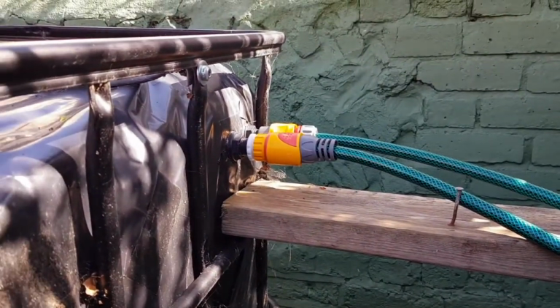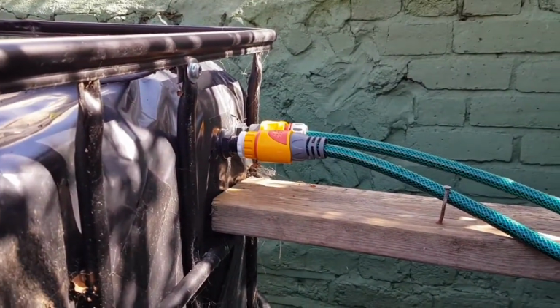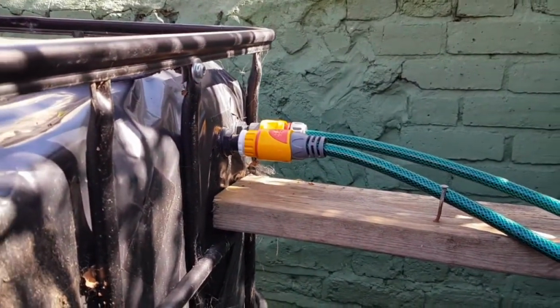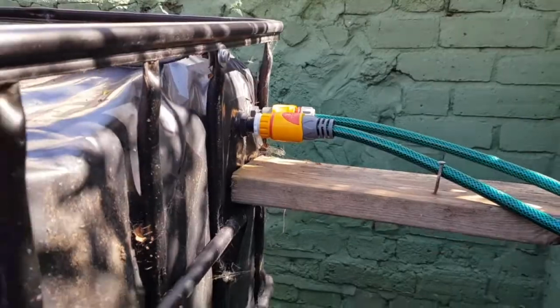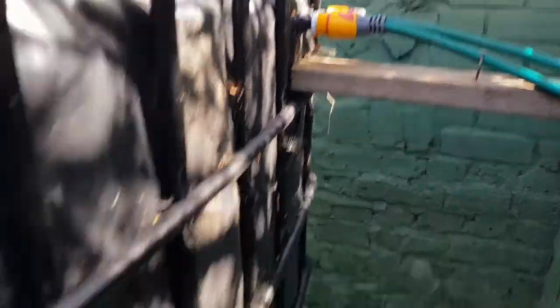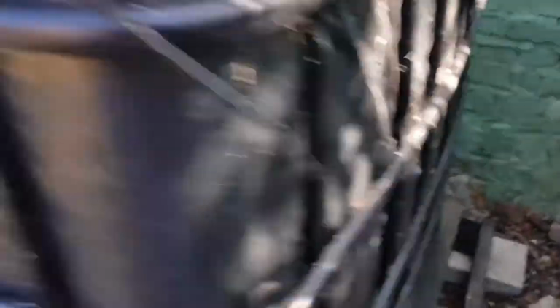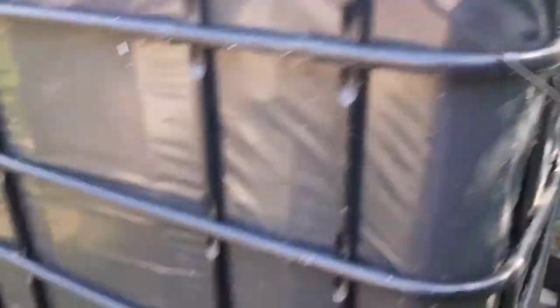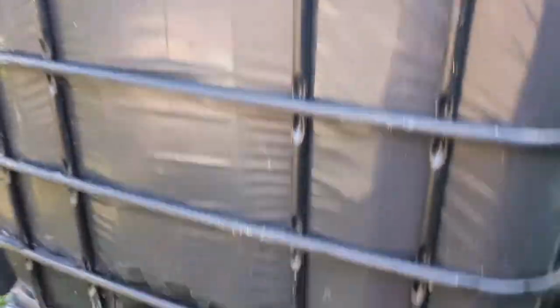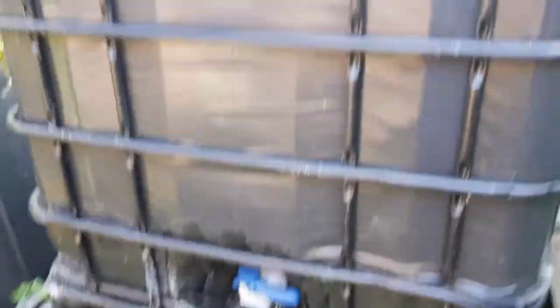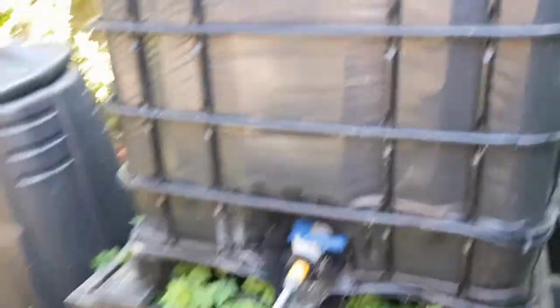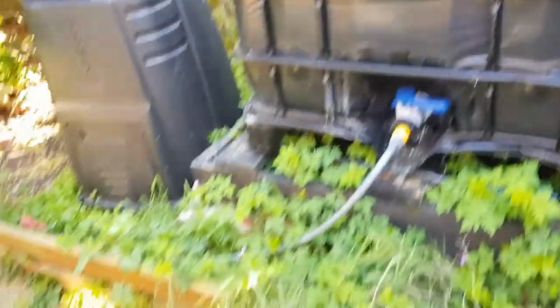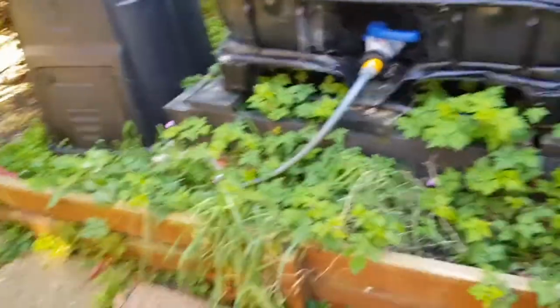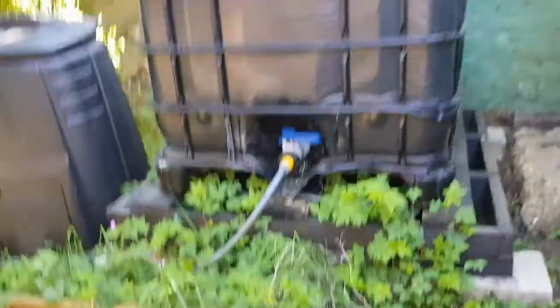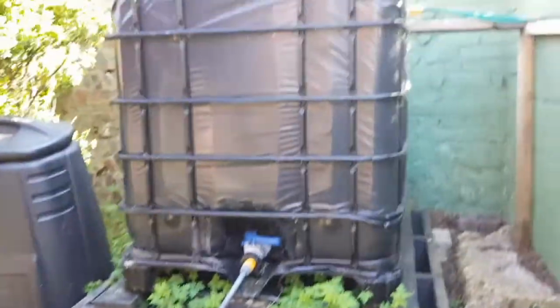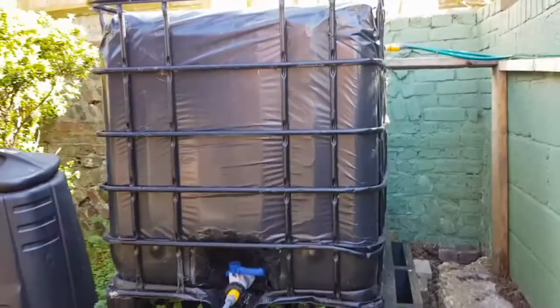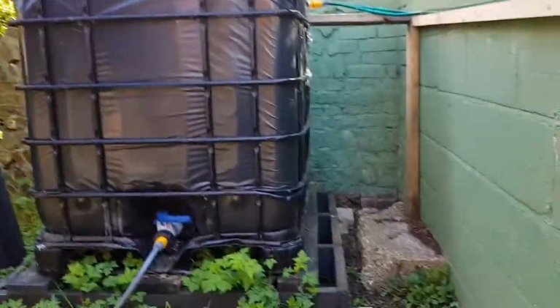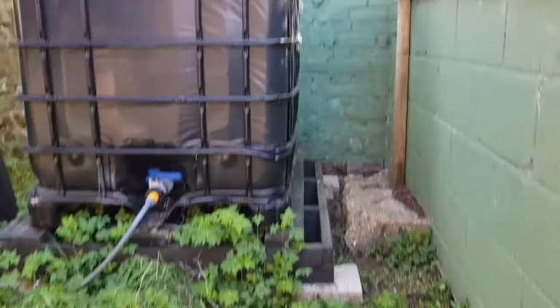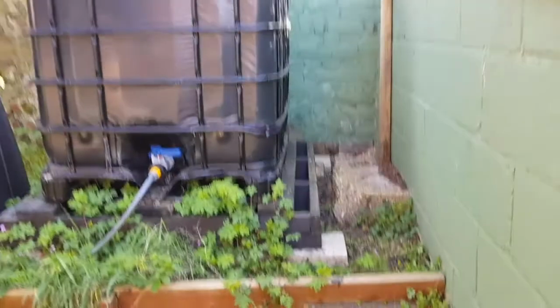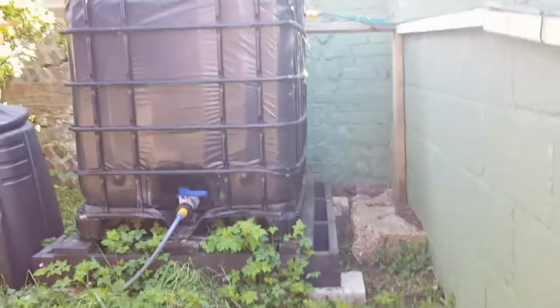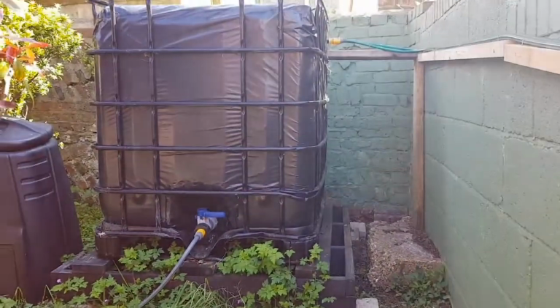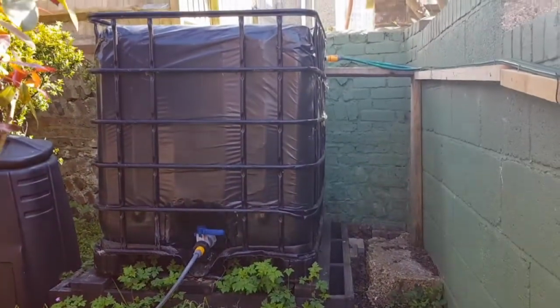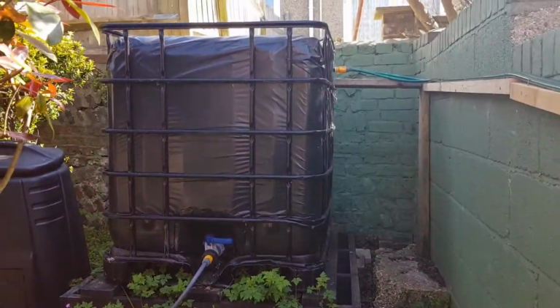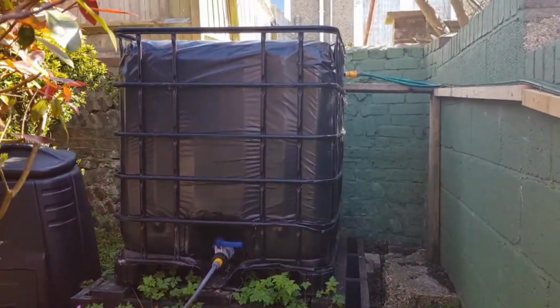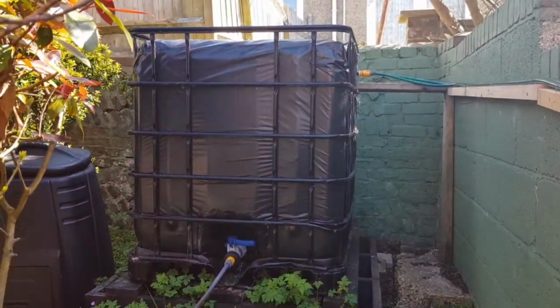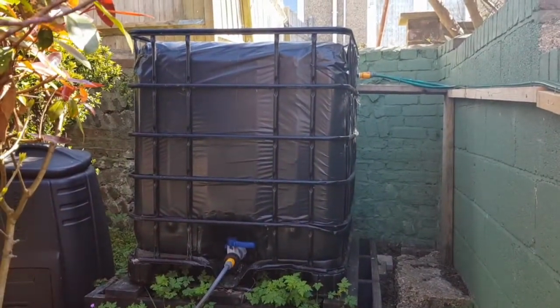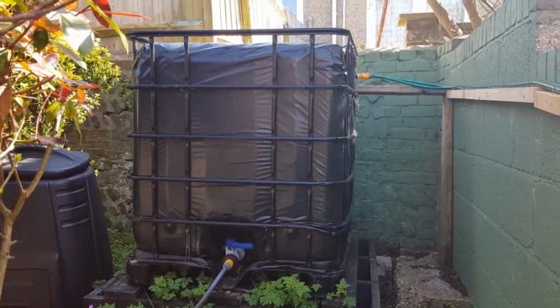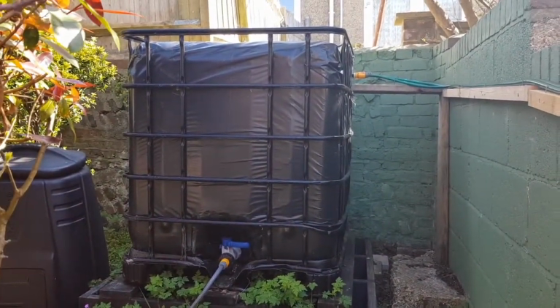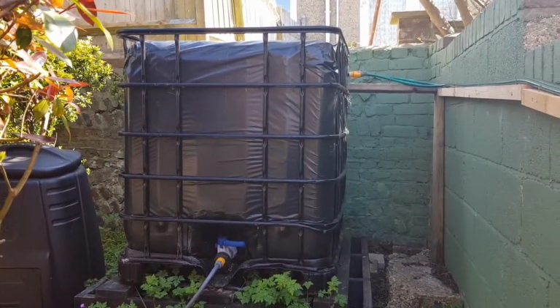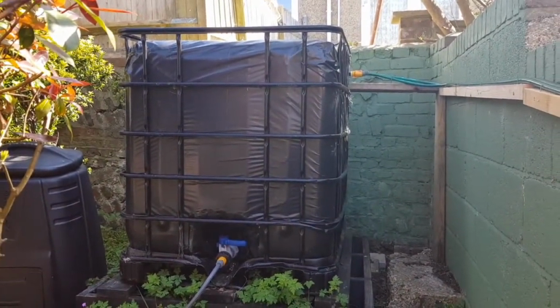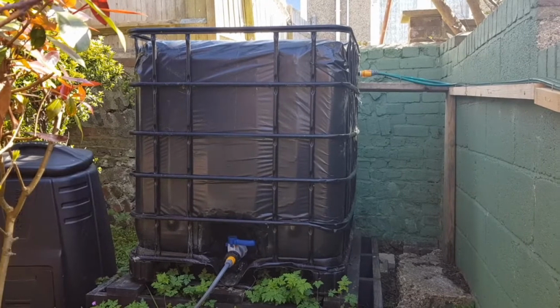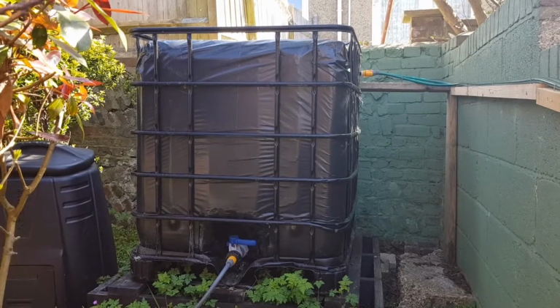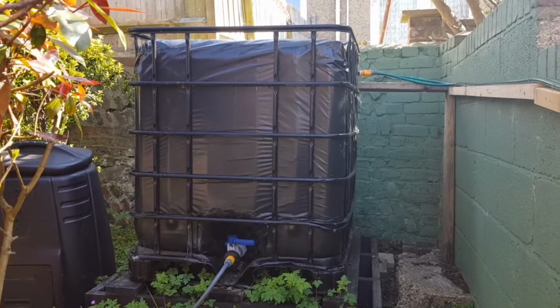At the top of the garden I have a 1000 litre water tank. At some point I'm going to expand on this and turn it into an automated irrigation system for the raised beds, pots and what have you in the garden.